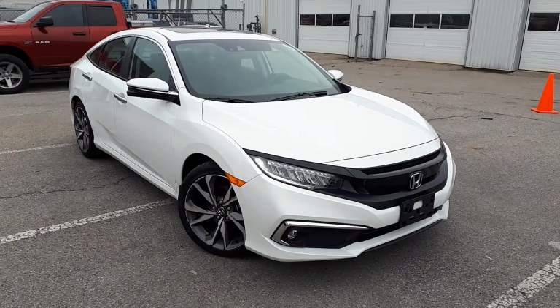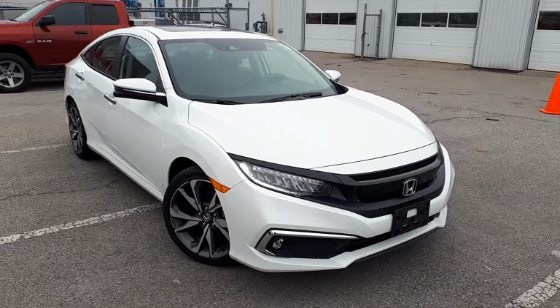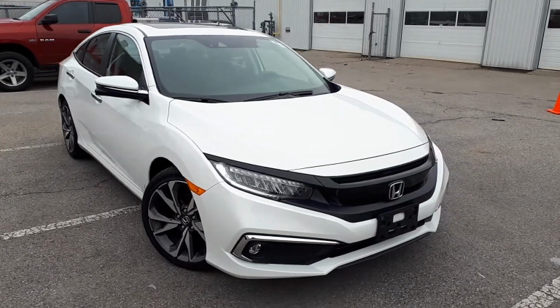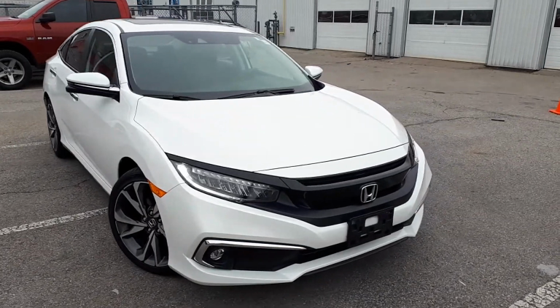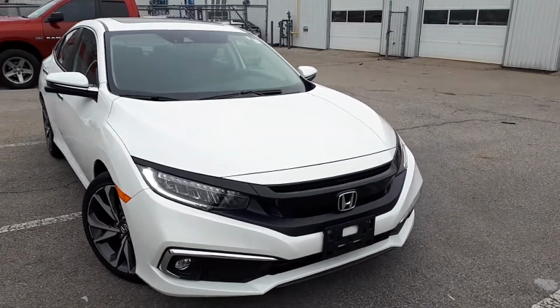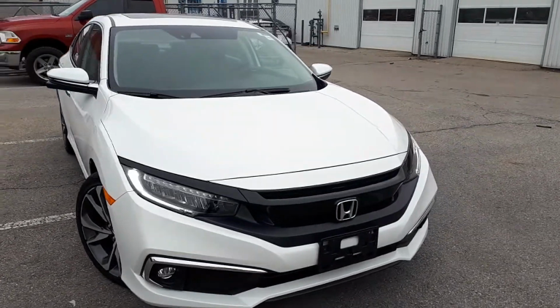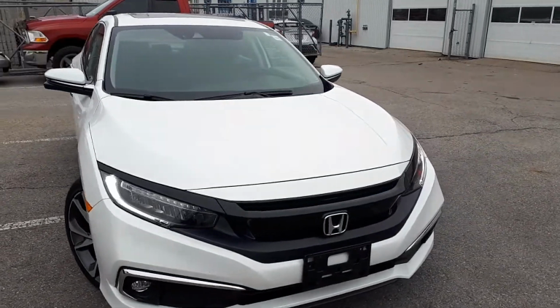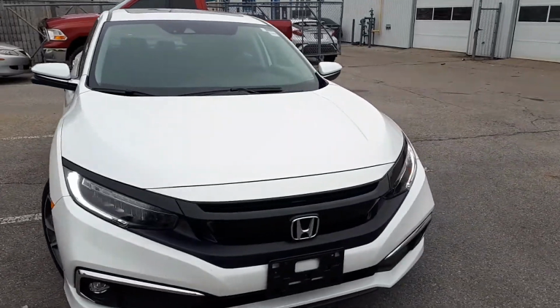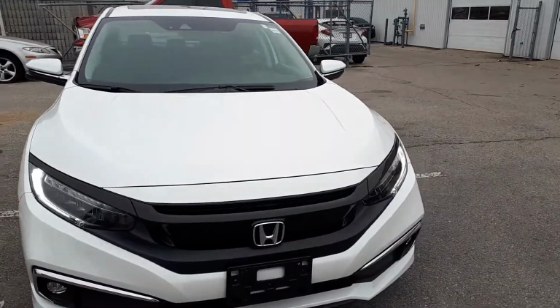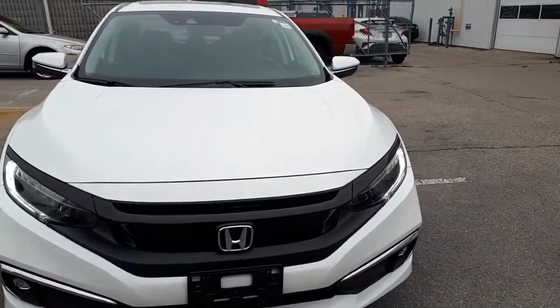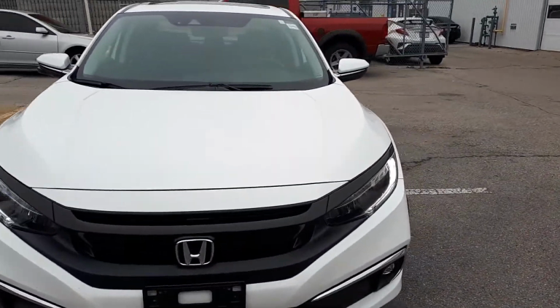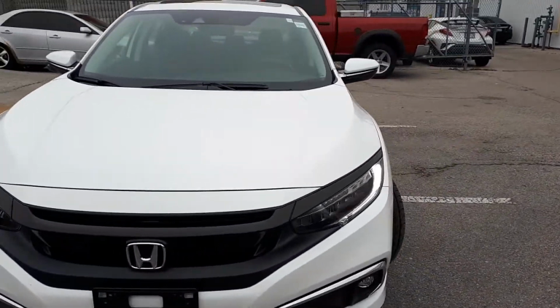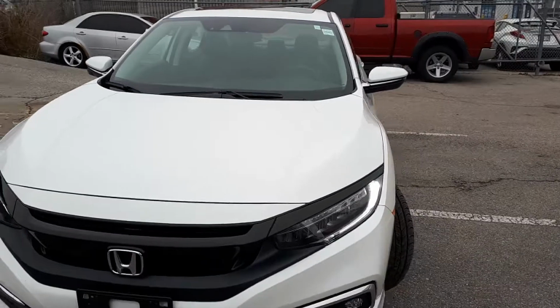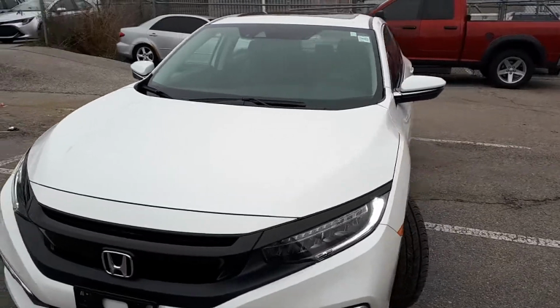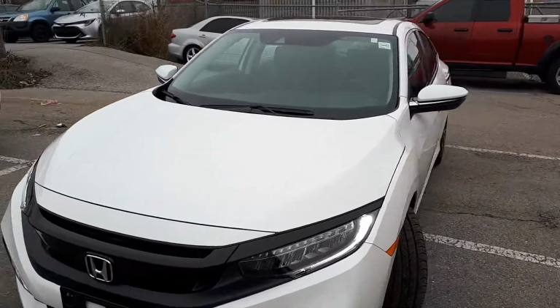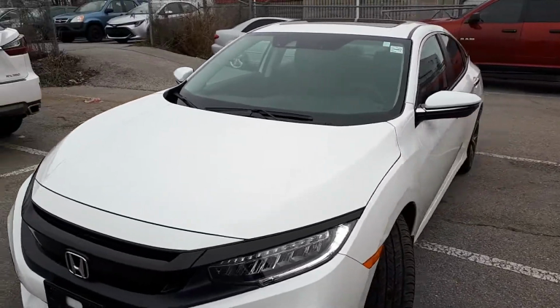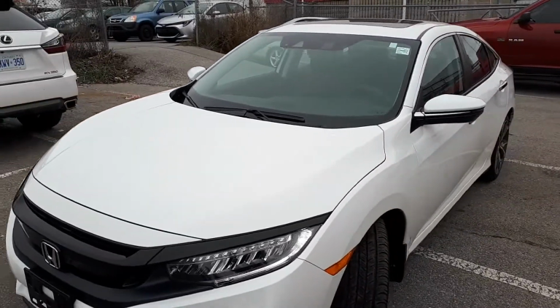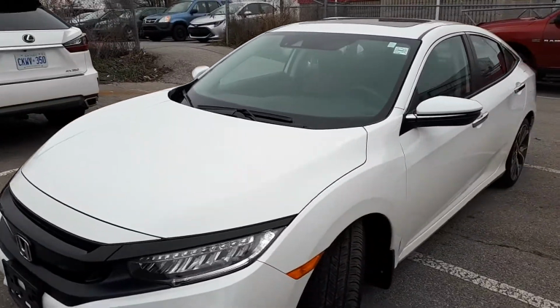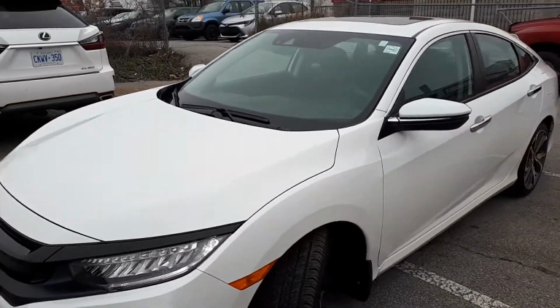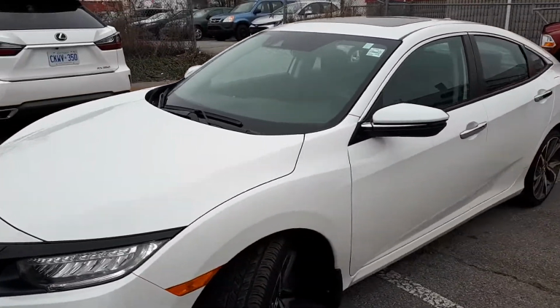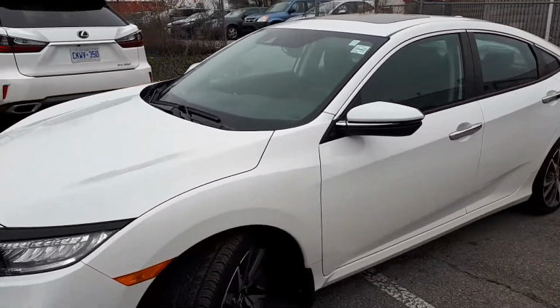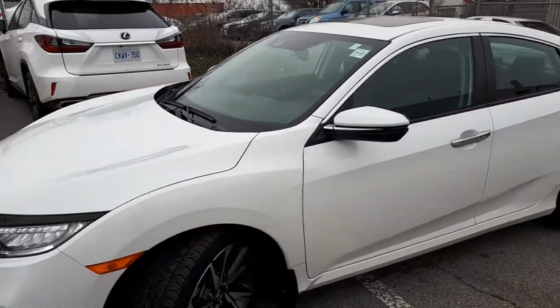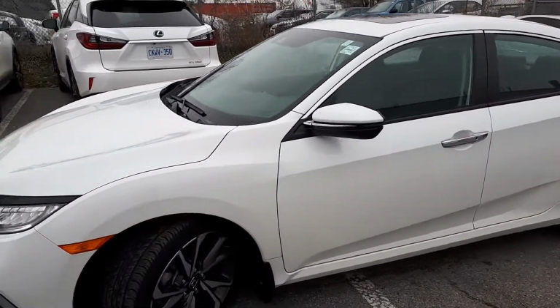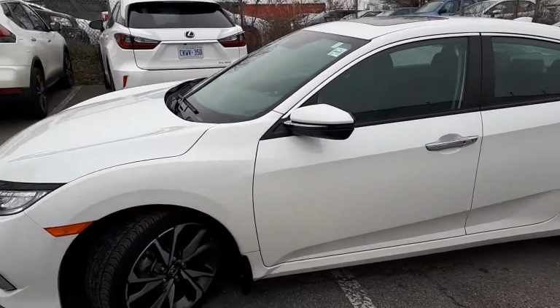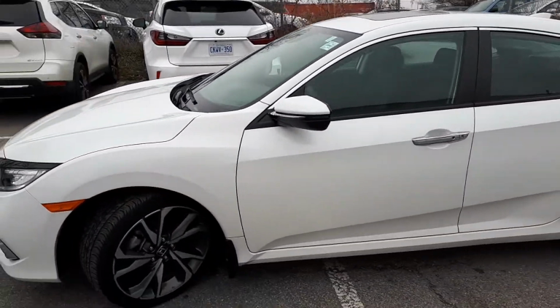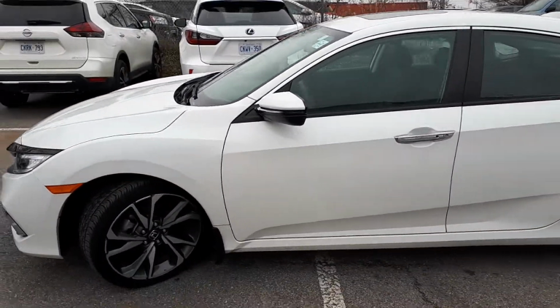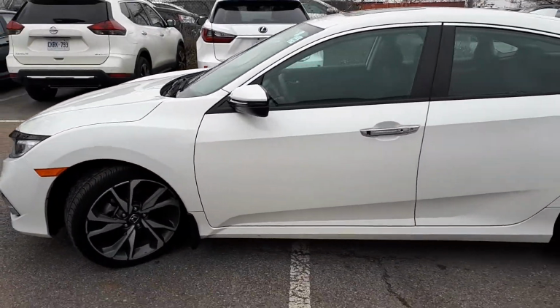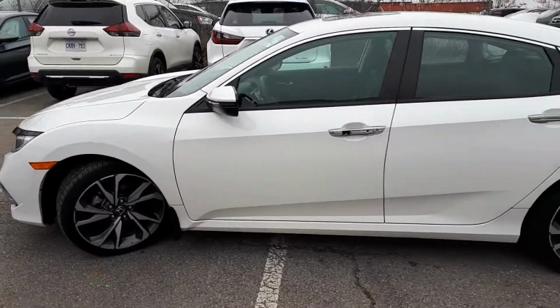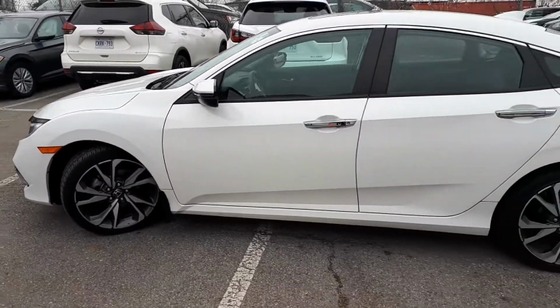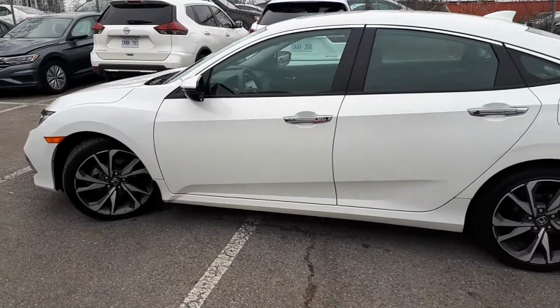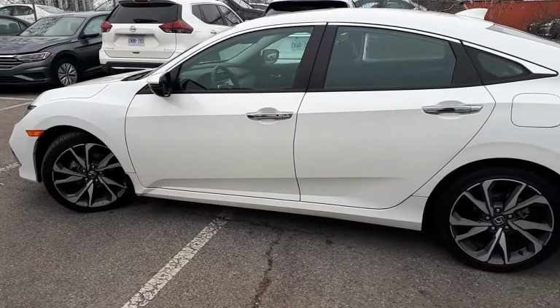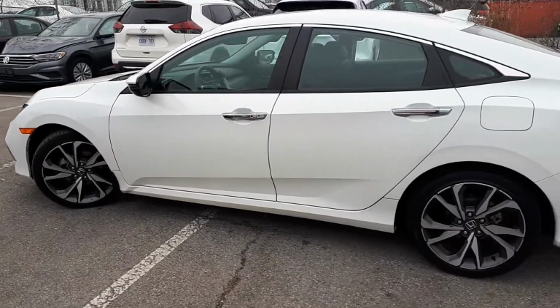Here at Burmail Toyota, we have a DriveShield certified 2019 Honda Civic Touring. Here's a quick look at the outside of the vehicle.